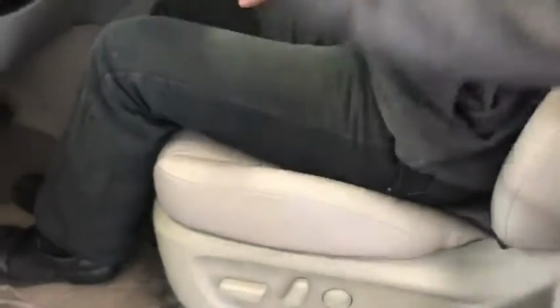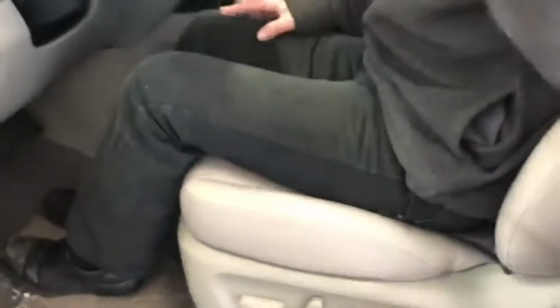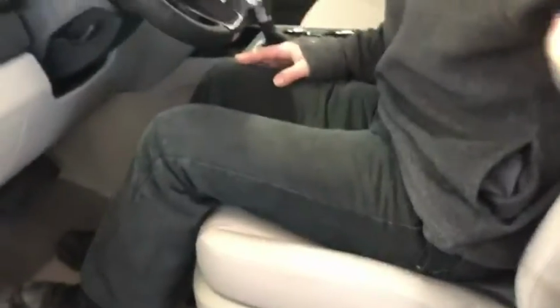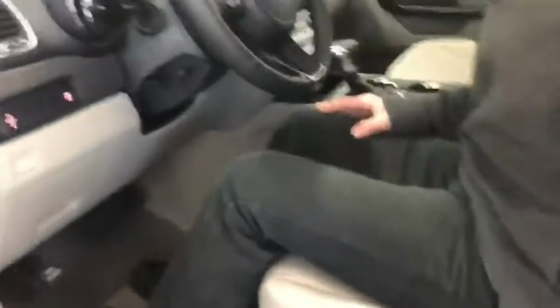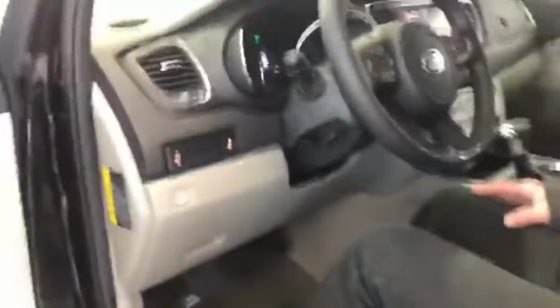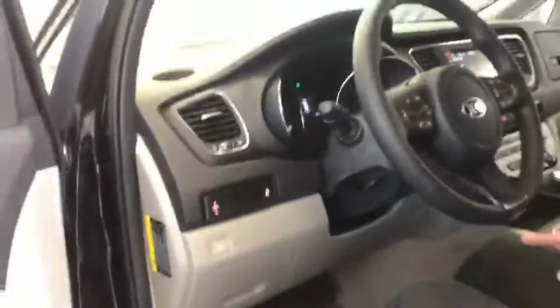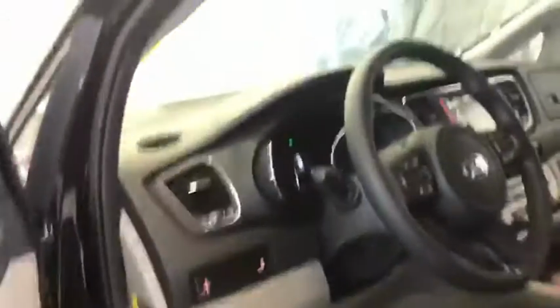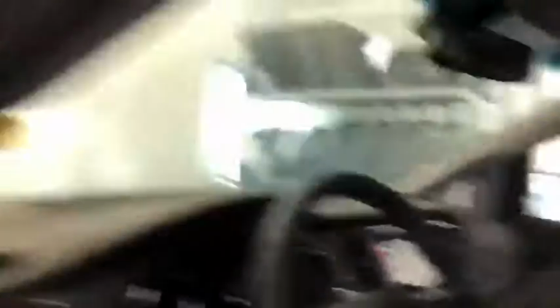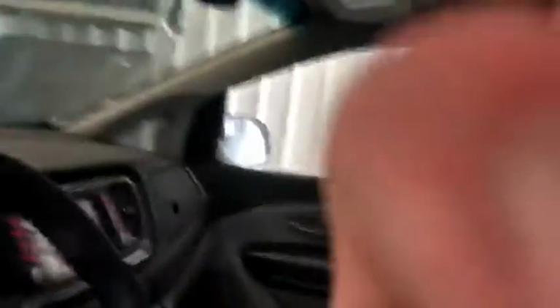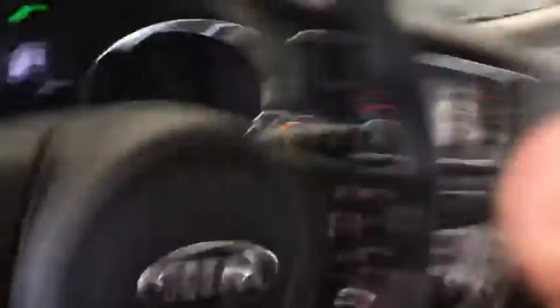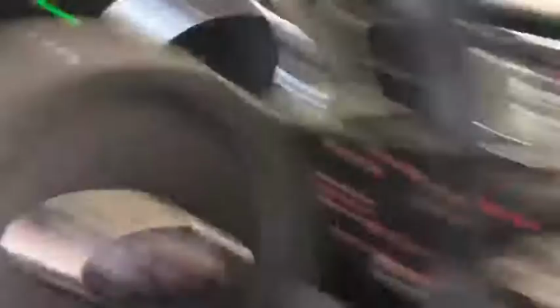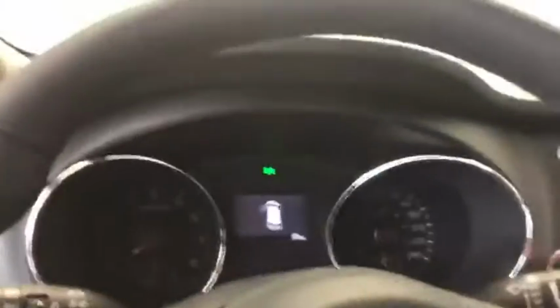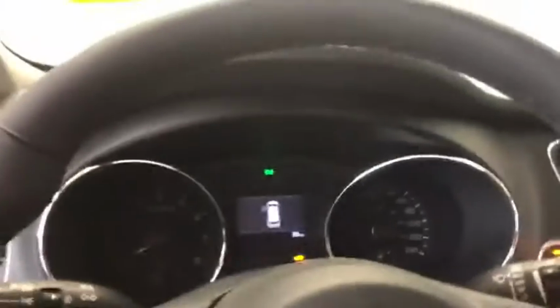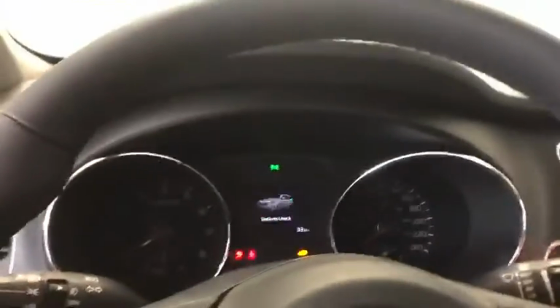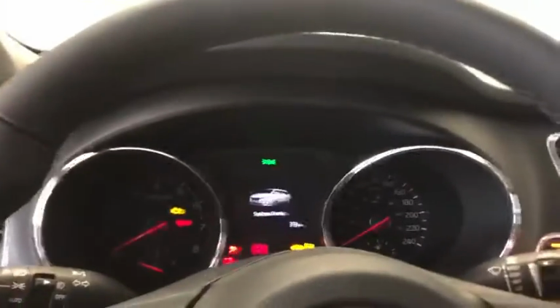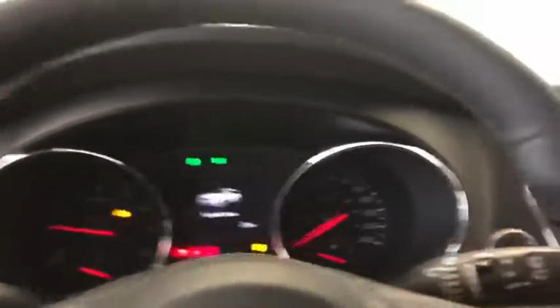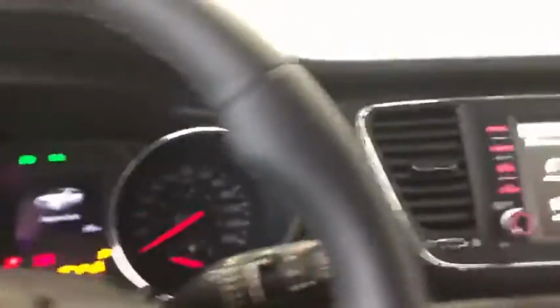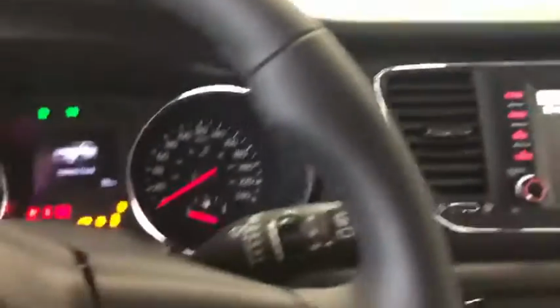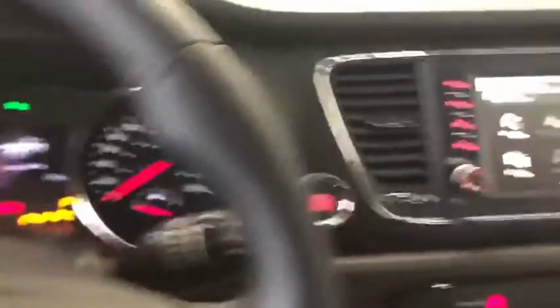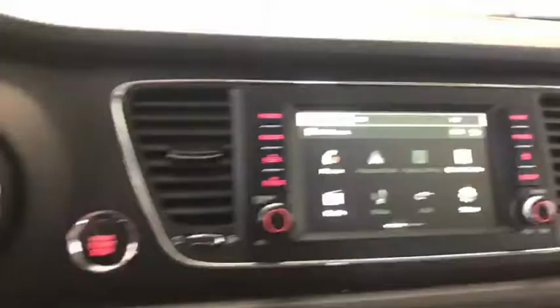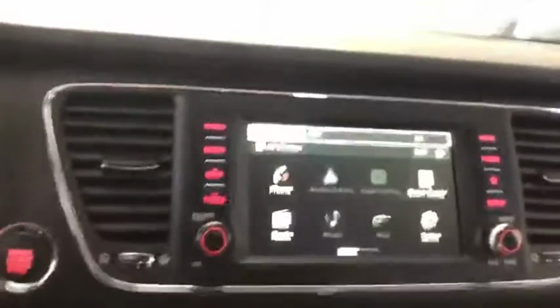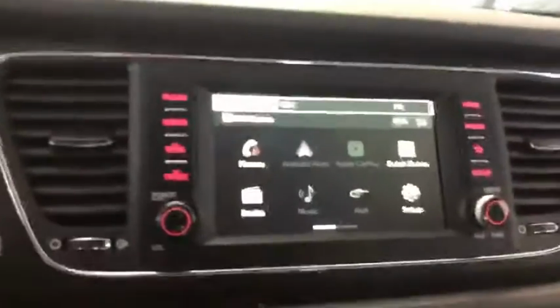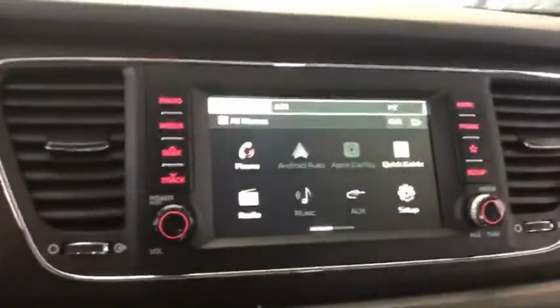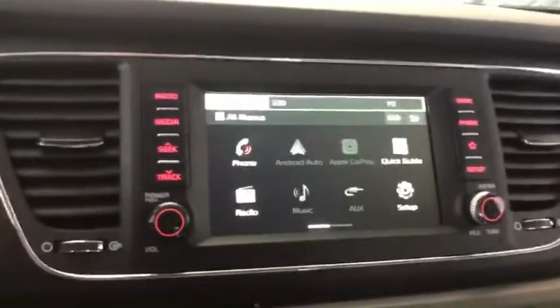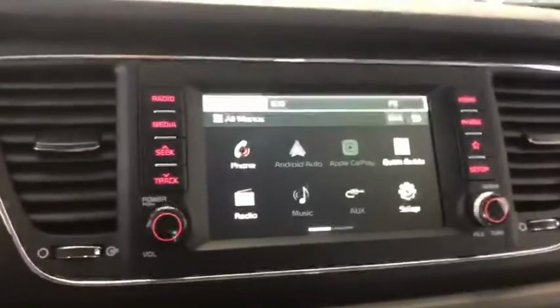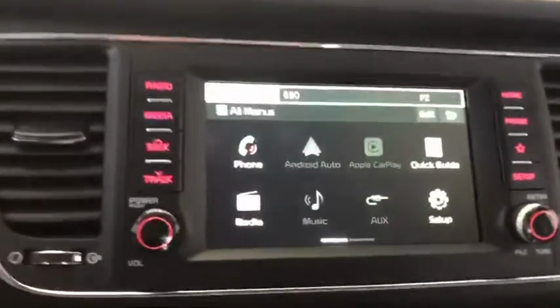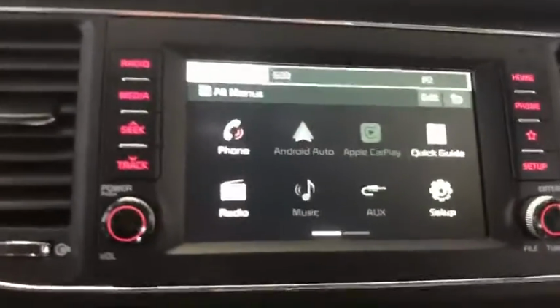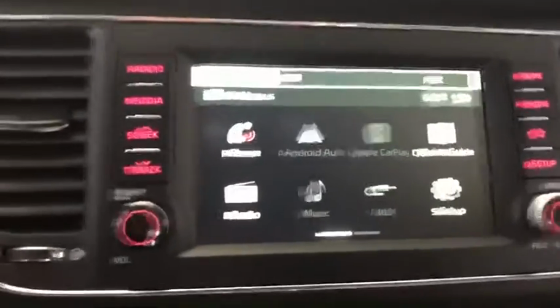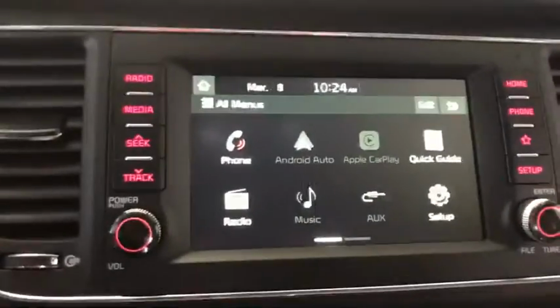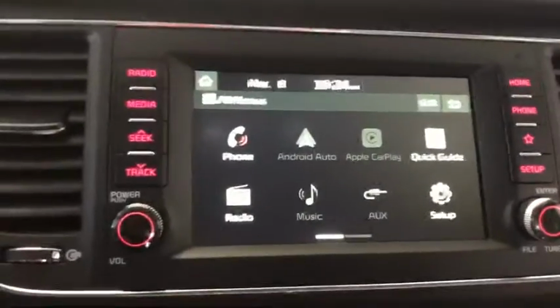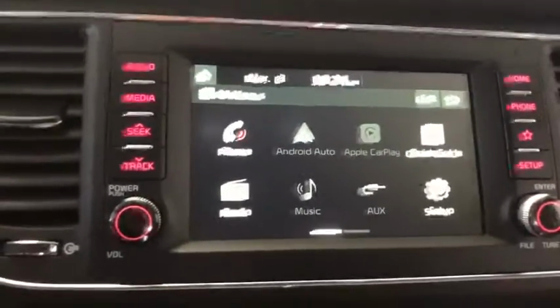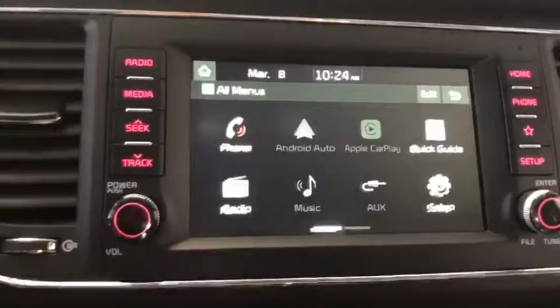I'm just going to grab the camera here and start the vehicle up to show you the interior a little bit better. You do have a really nice six-inch touchscreen display with your Android Auto and Apple CarPlay capability.